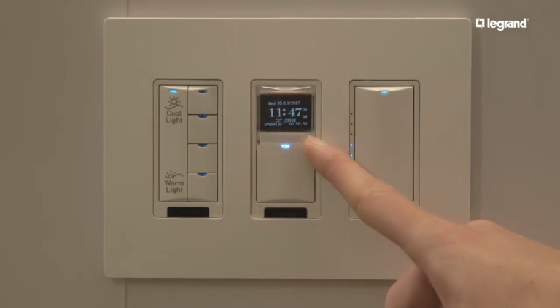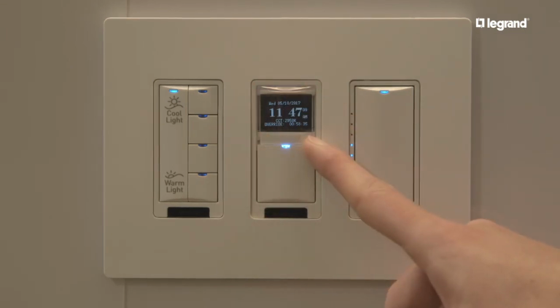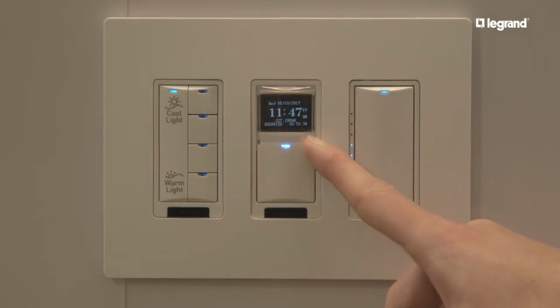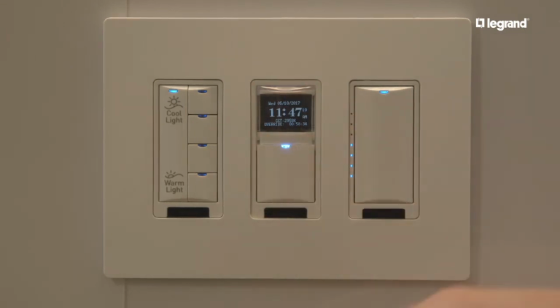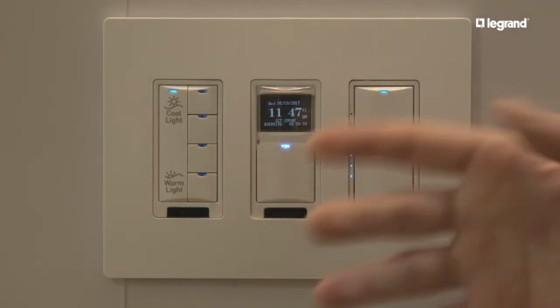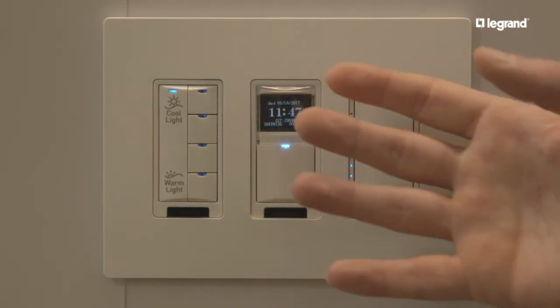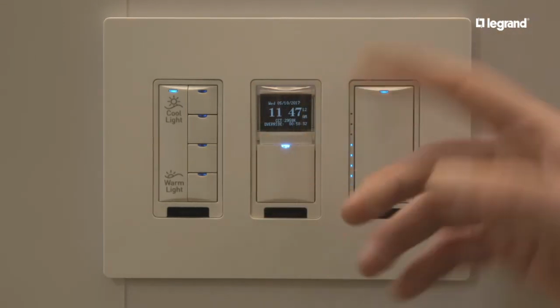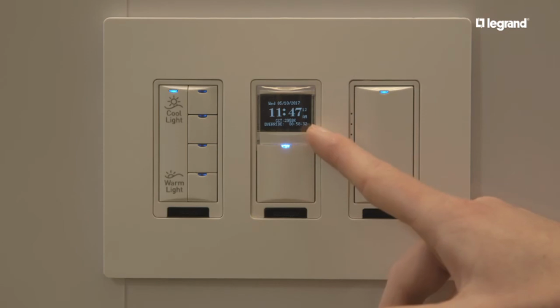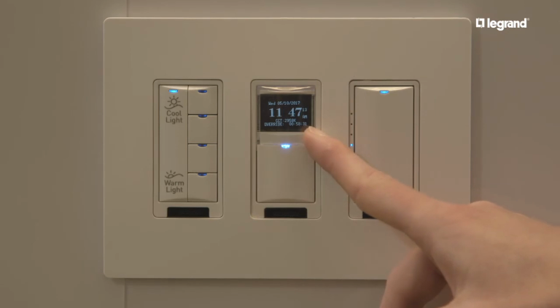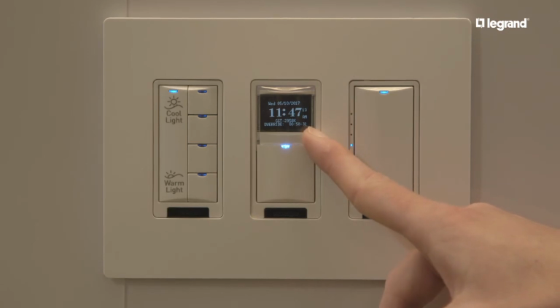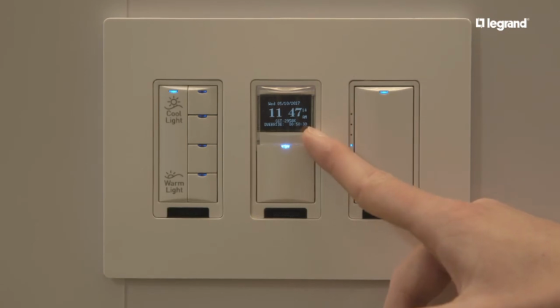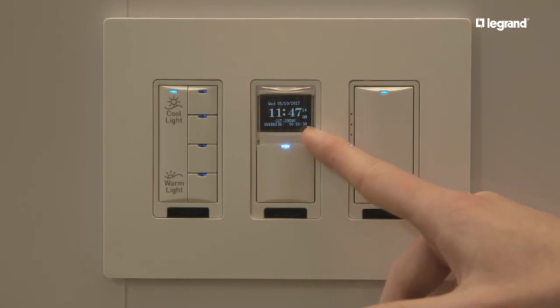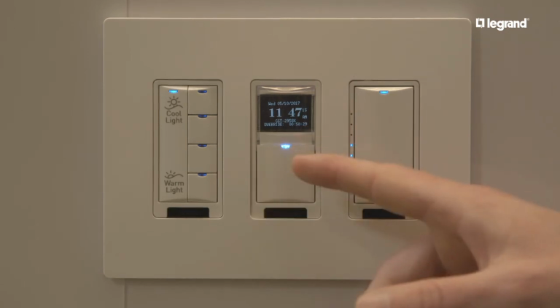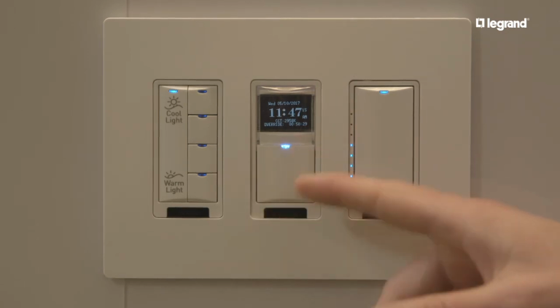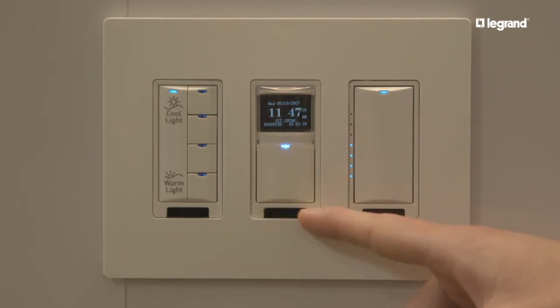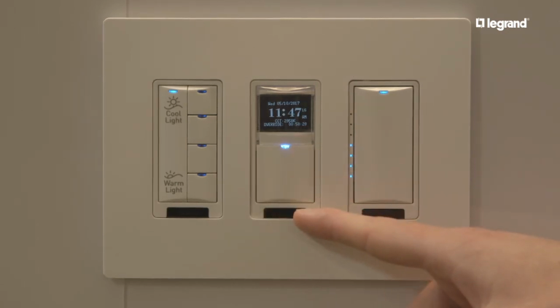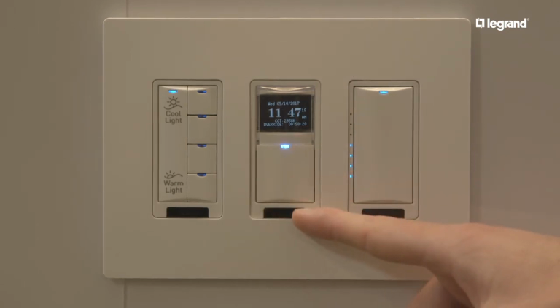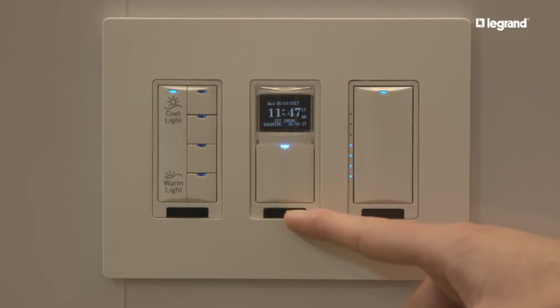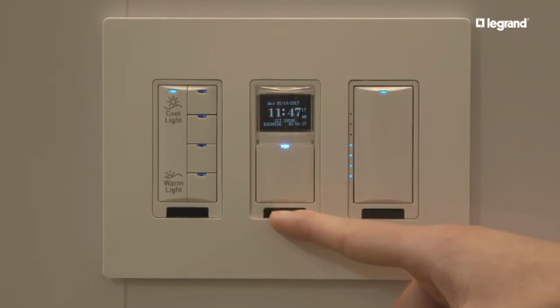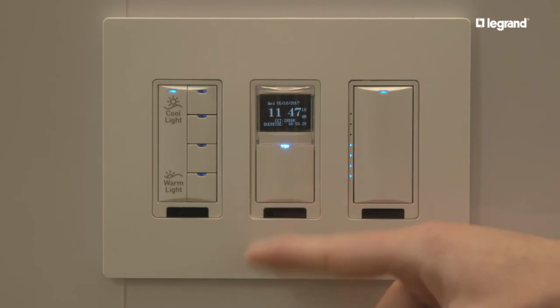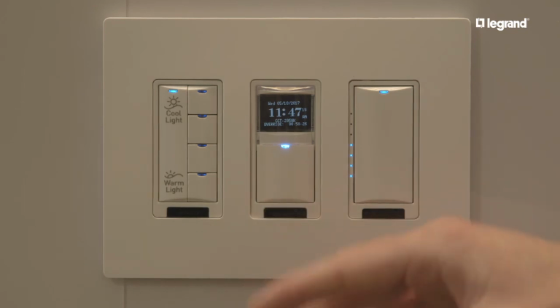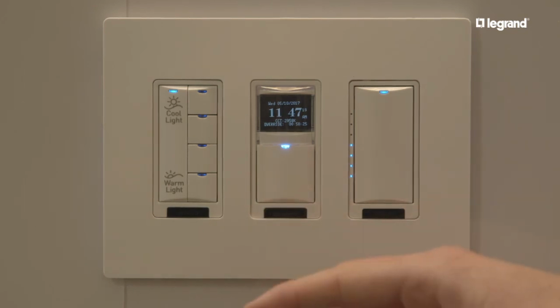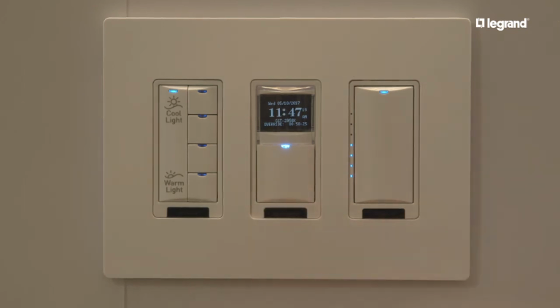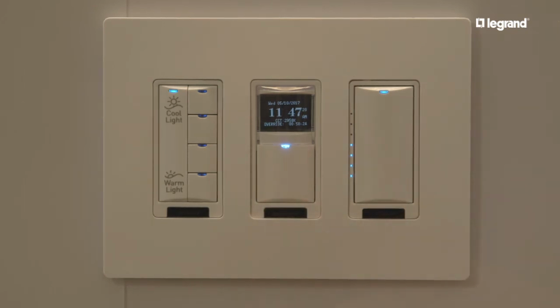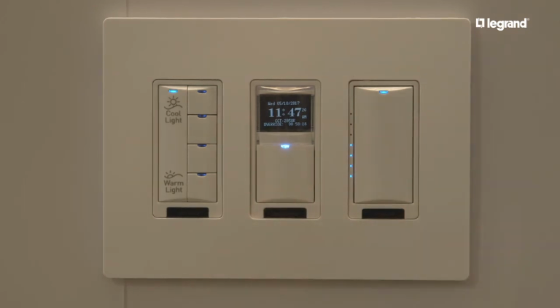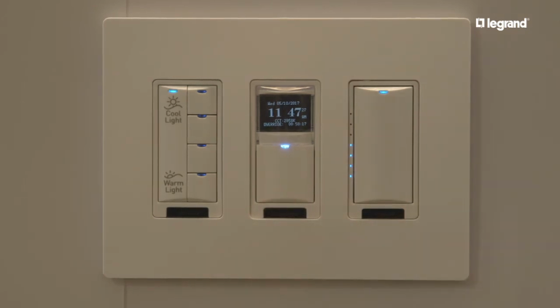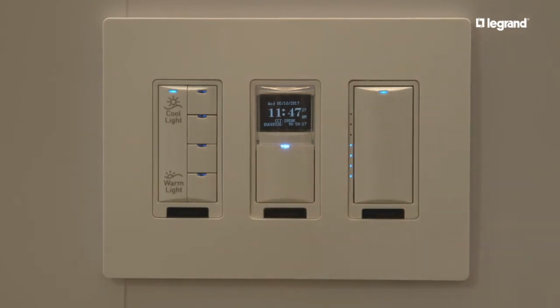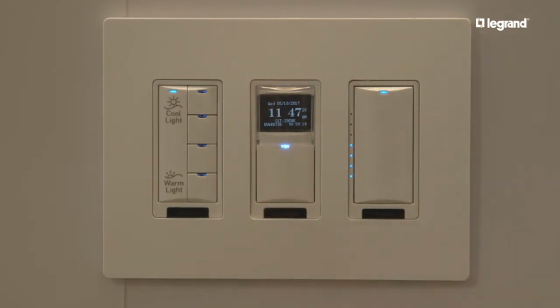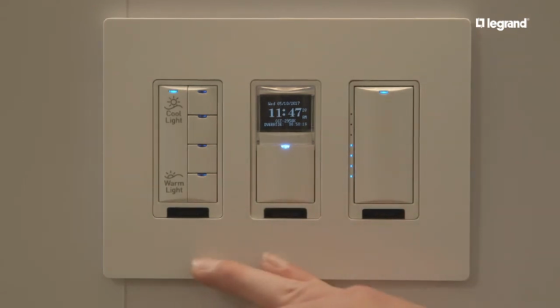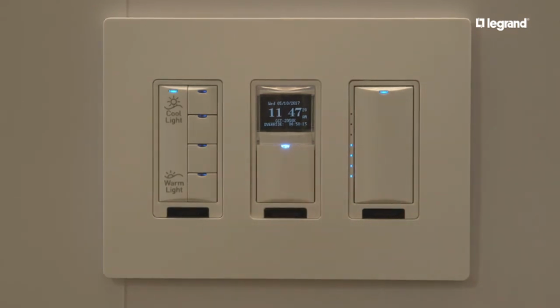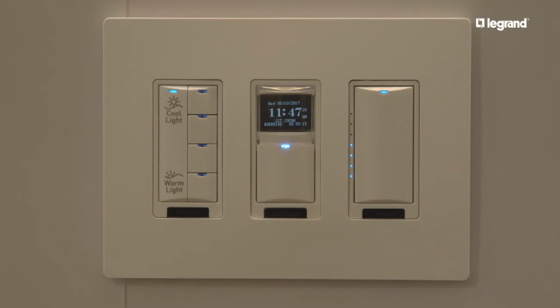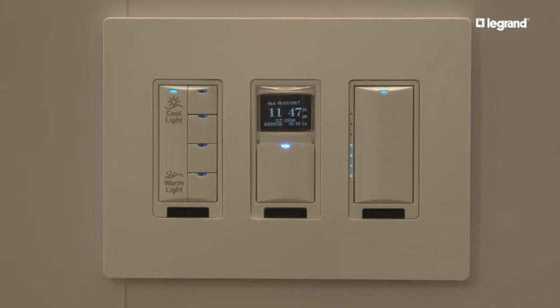When installed, you set time and date and your longitude and latitude, and you can set schedules based on time or astronomical events such as sunrise, dusk, or sunset. Thanks for checking out the LMTS-101CCT.